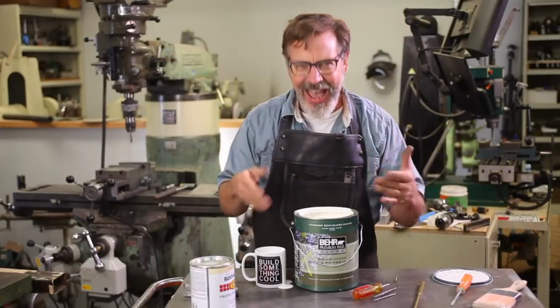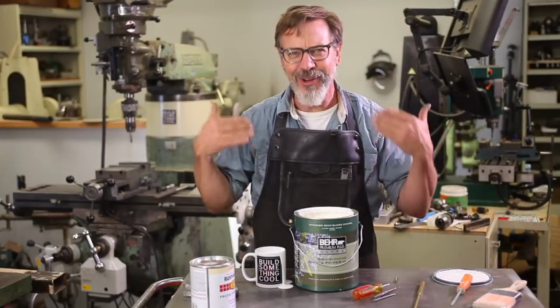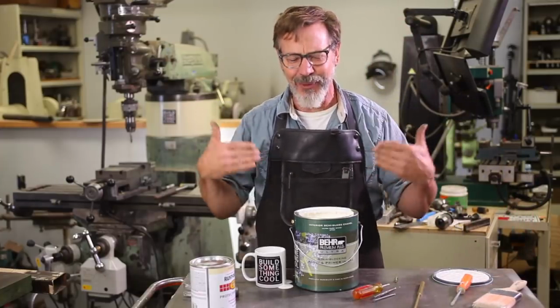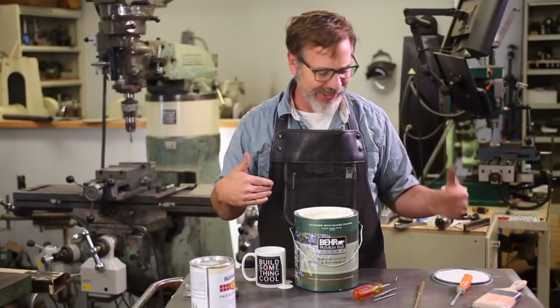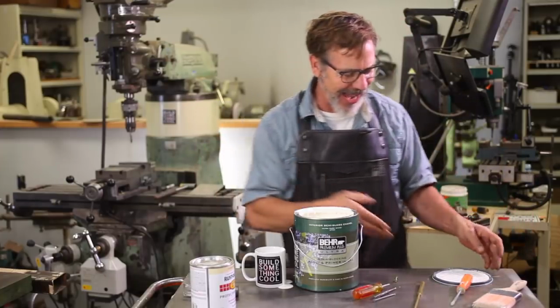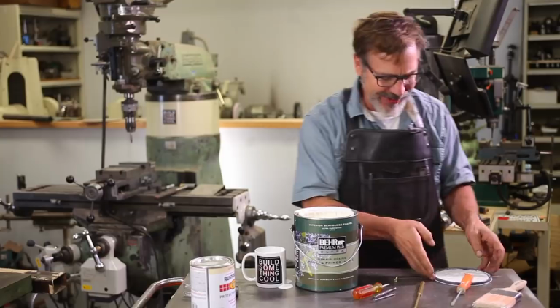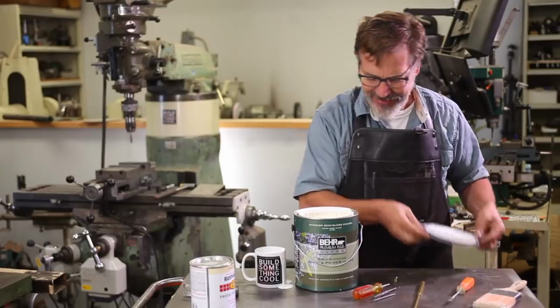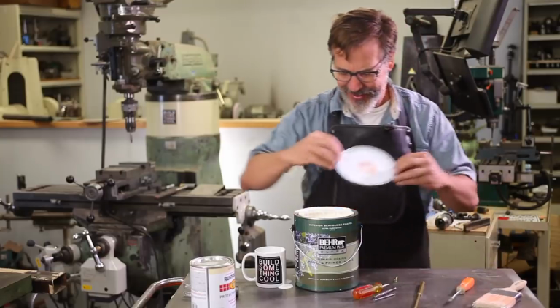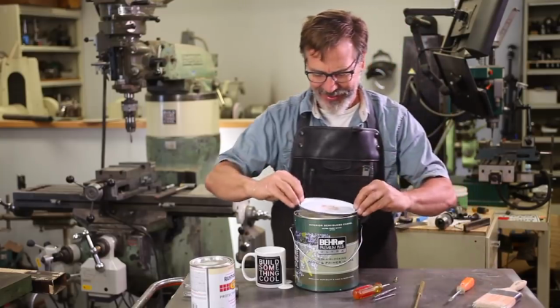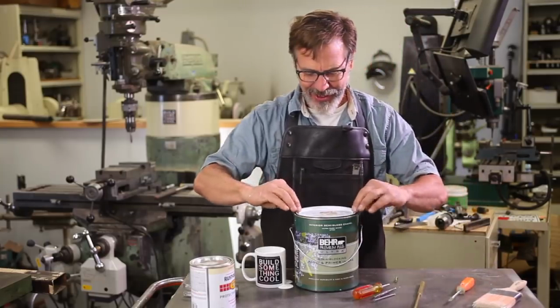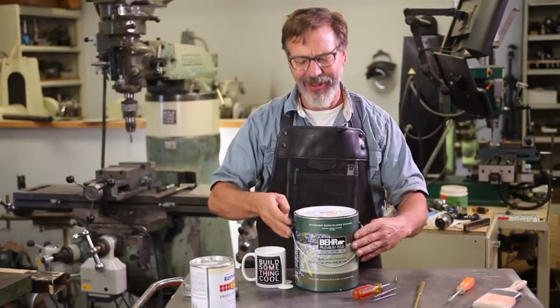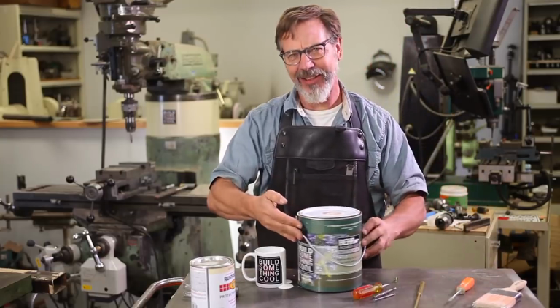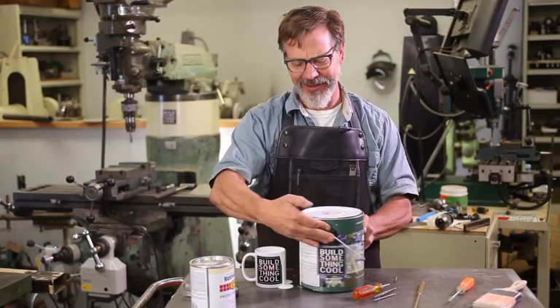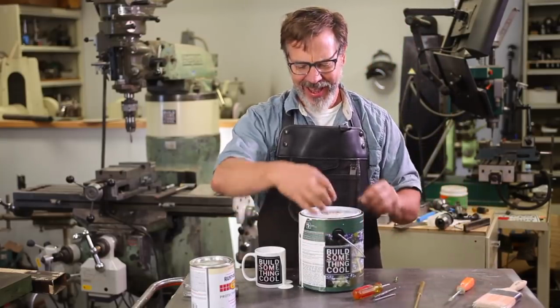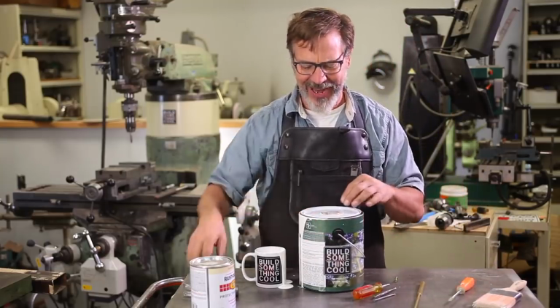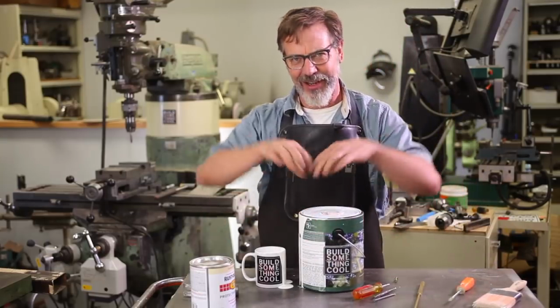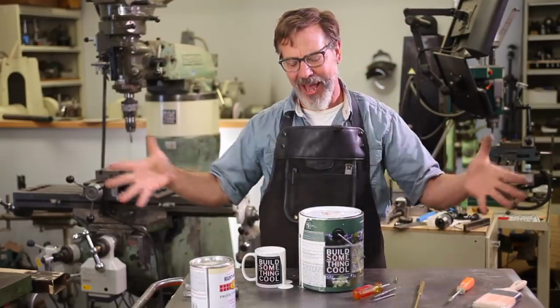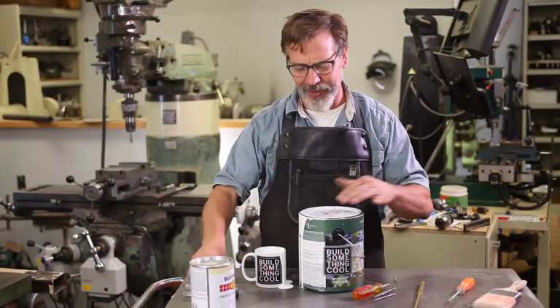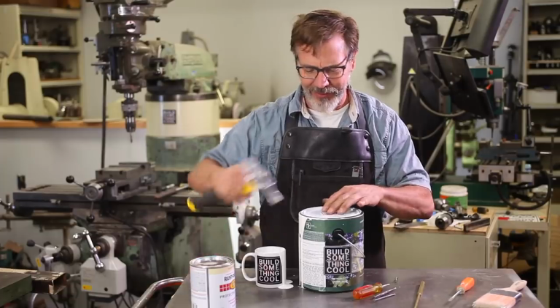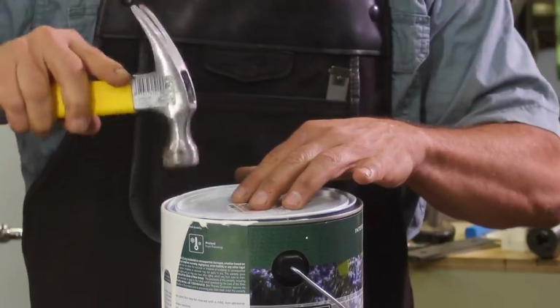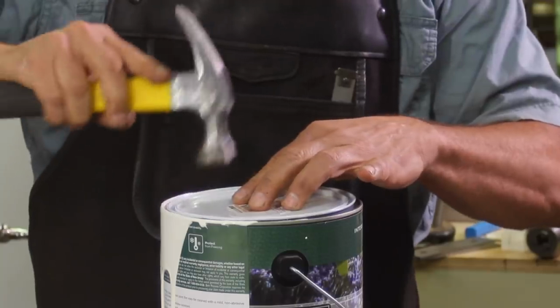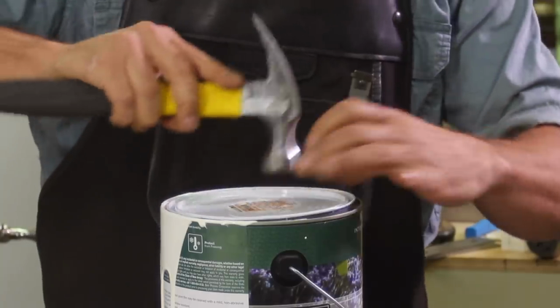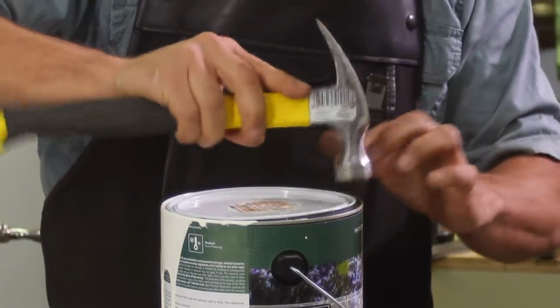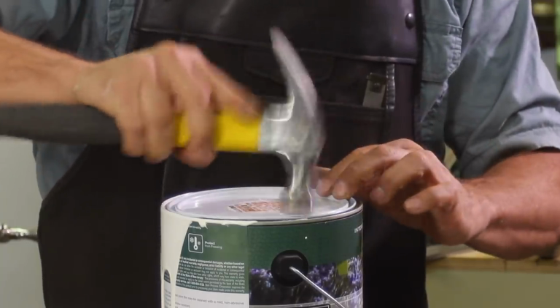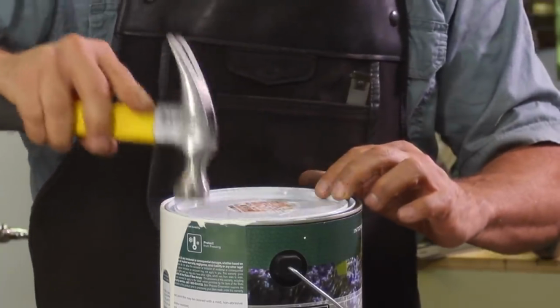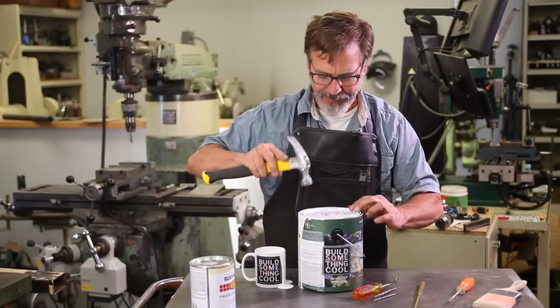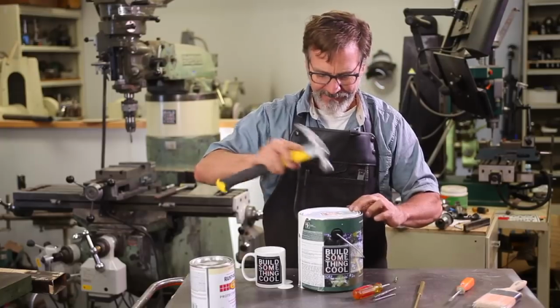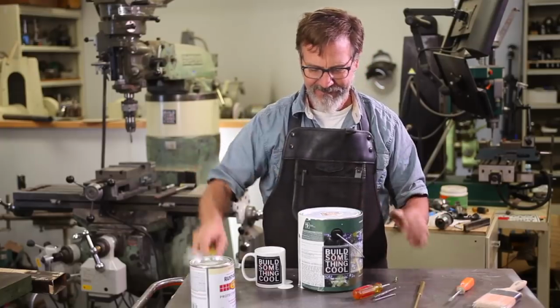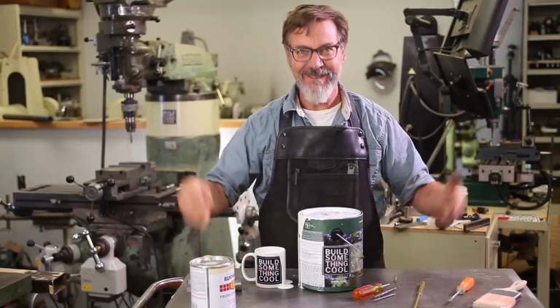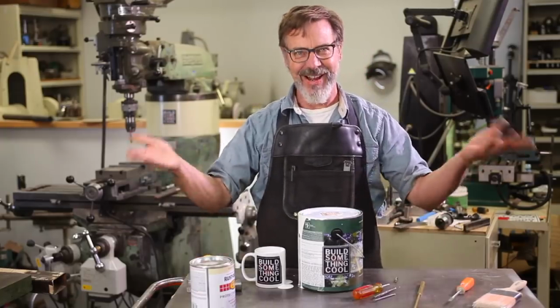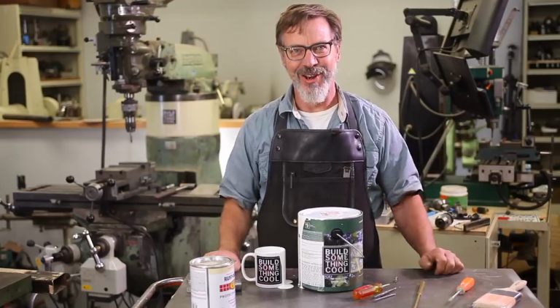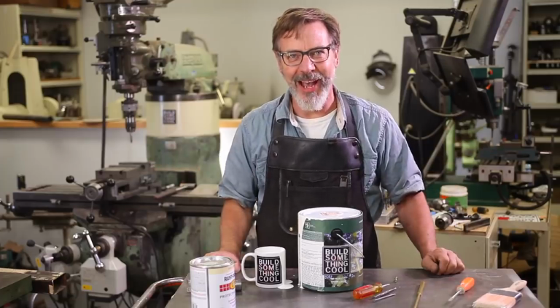Now, when you put the lid back on — you know how when you hit the lid and there's paint in there and it splatters everywhere? Done. No mess.